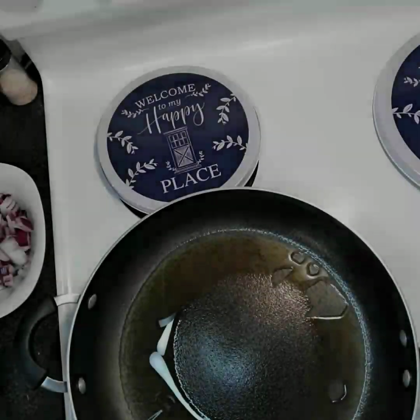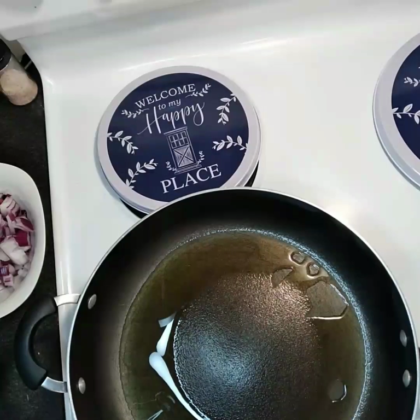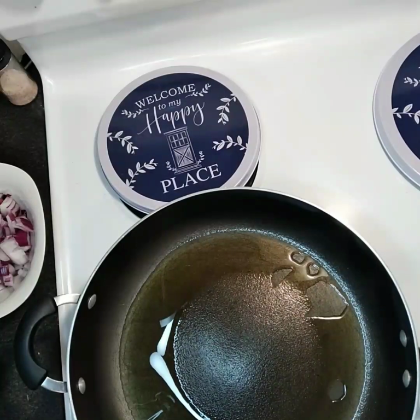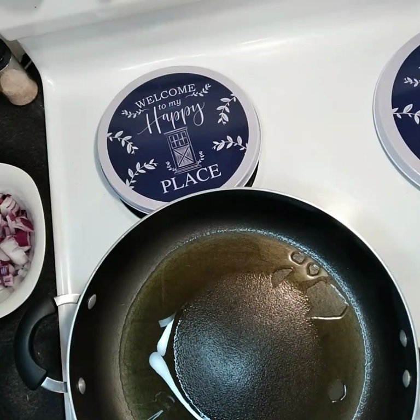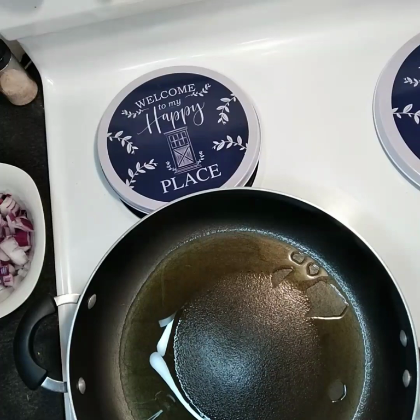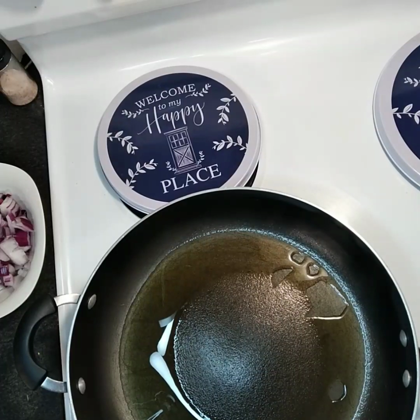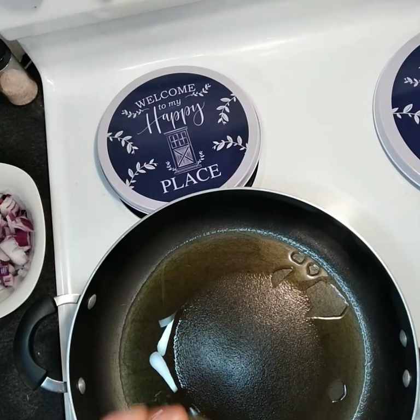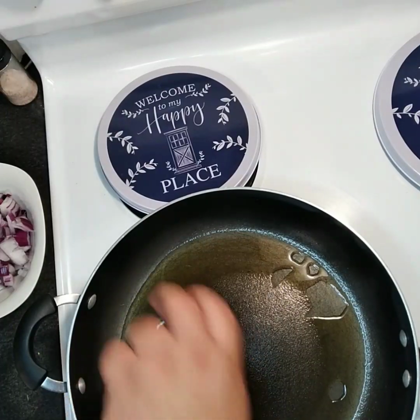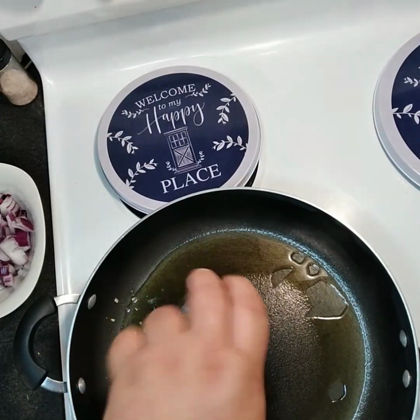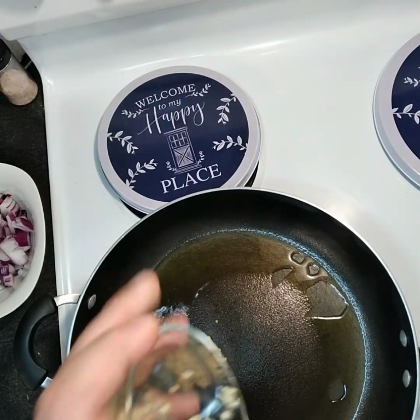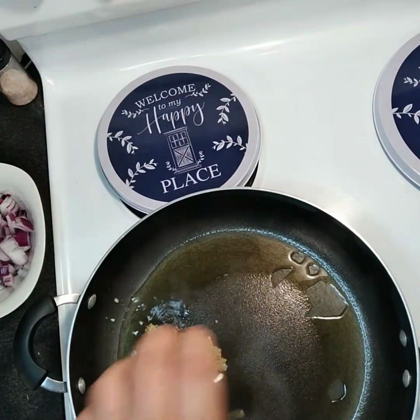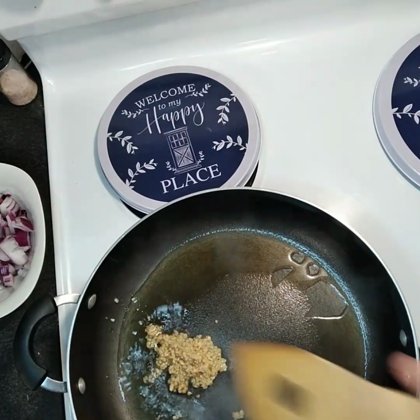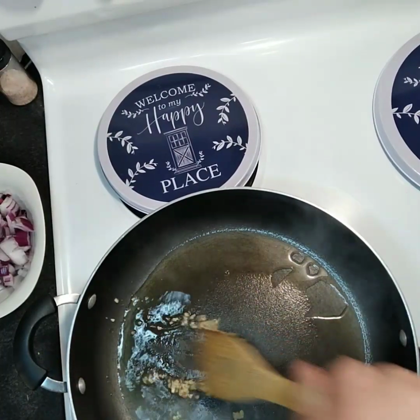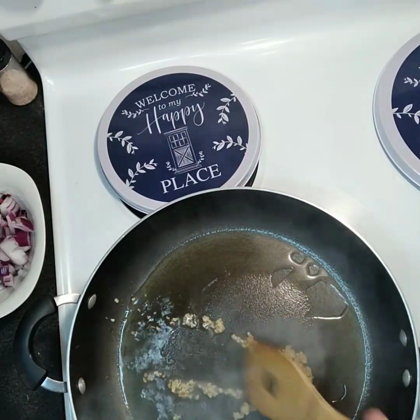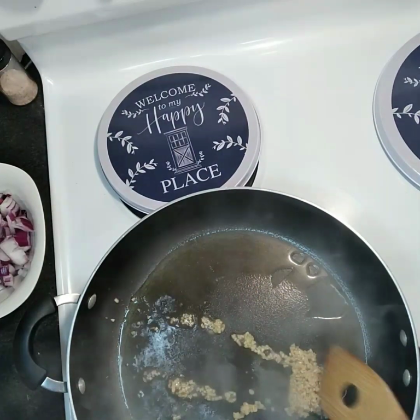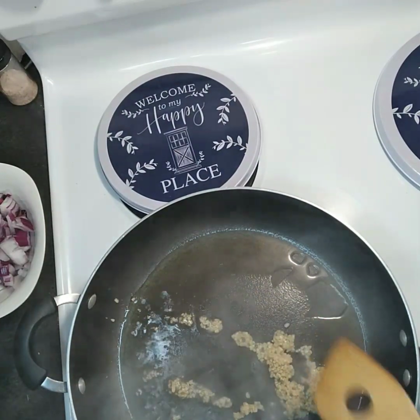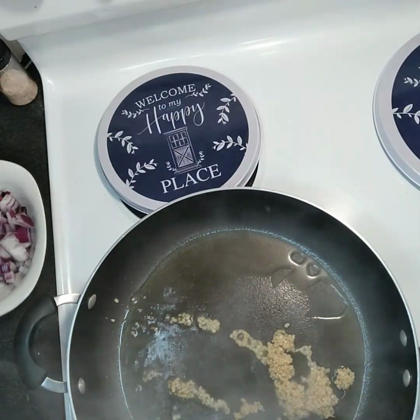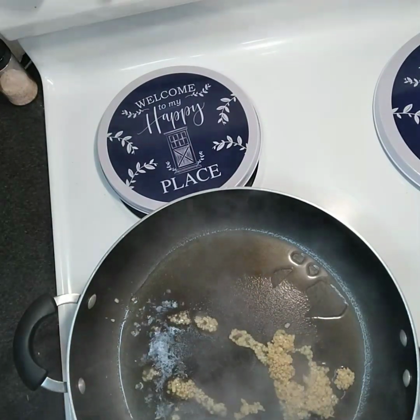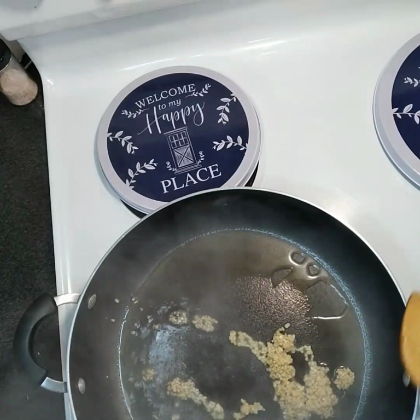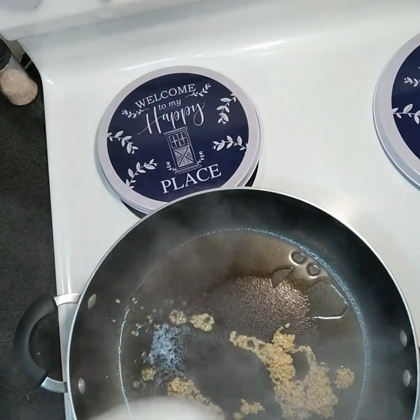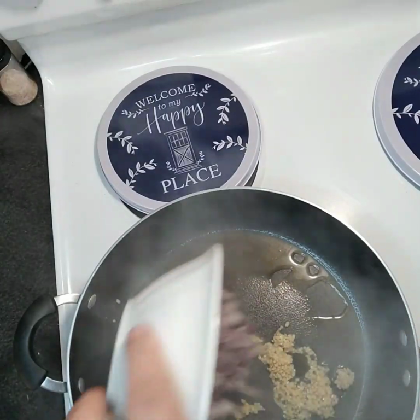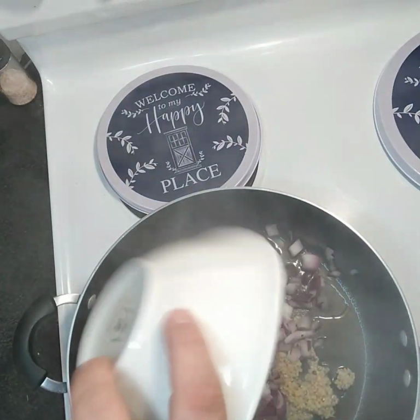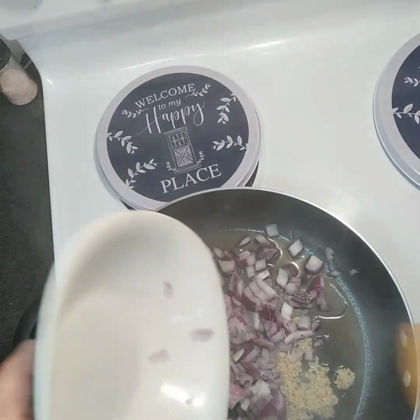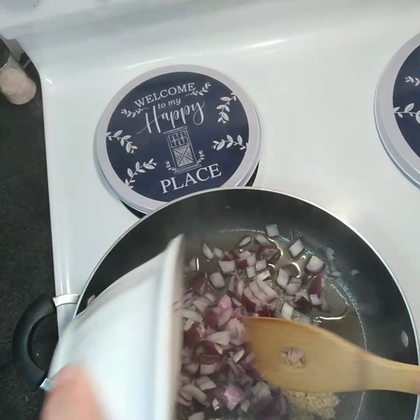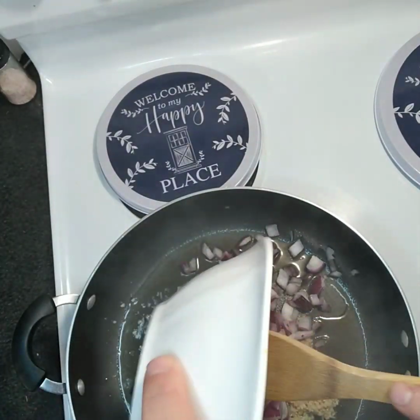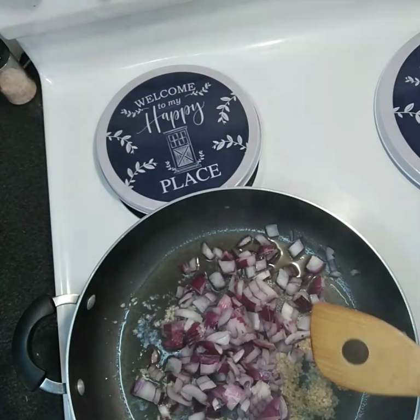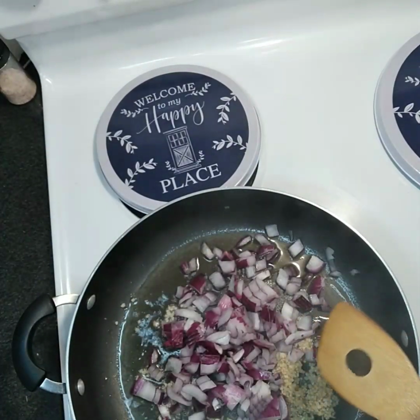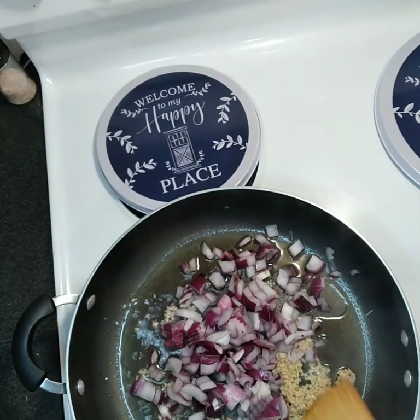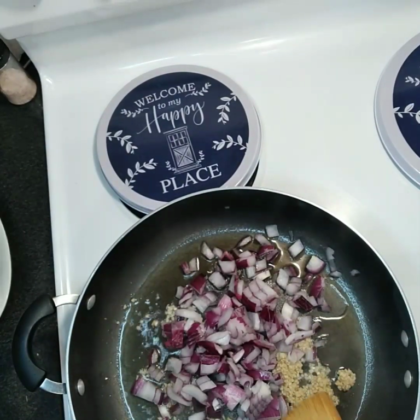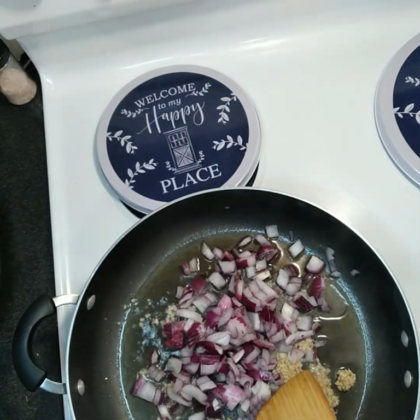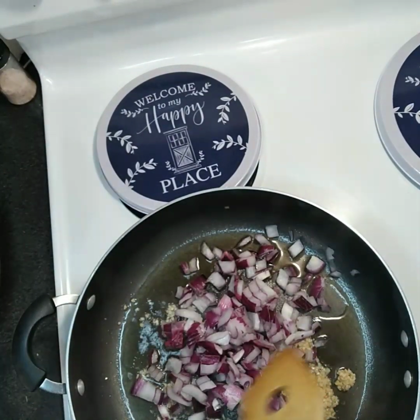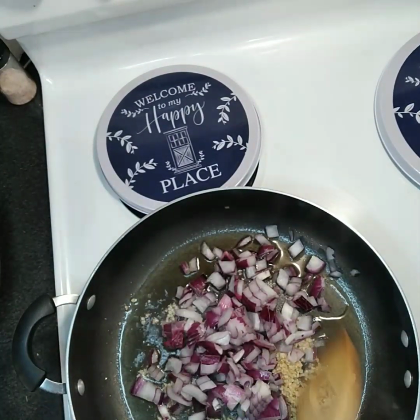Go ahead and add in that minced garlic and your onions and we're gonna cook that until those onions become translucent.